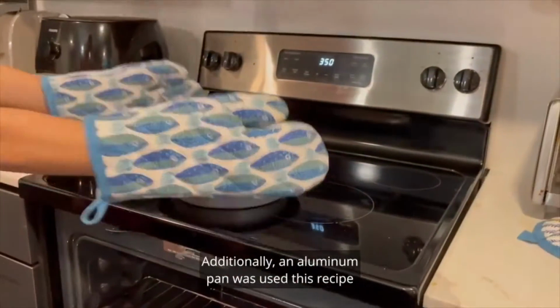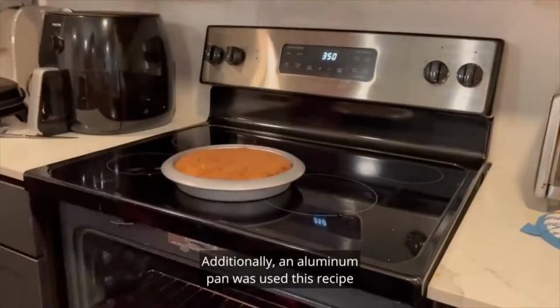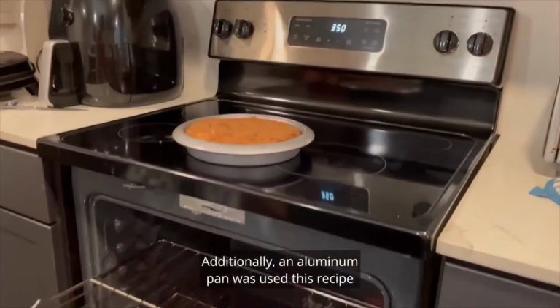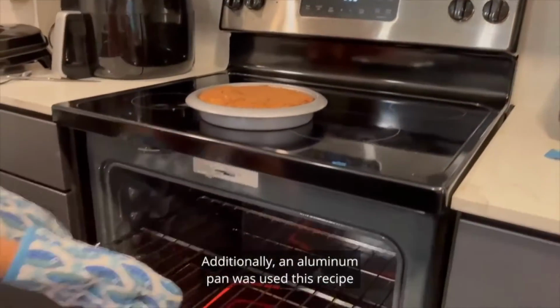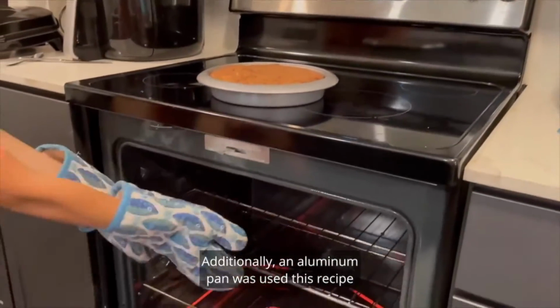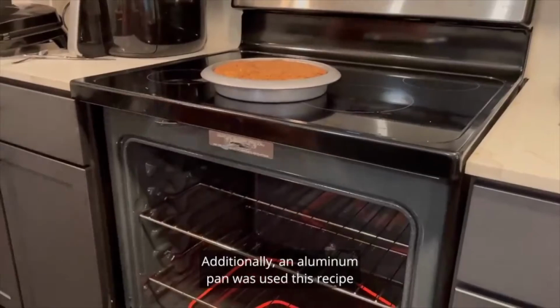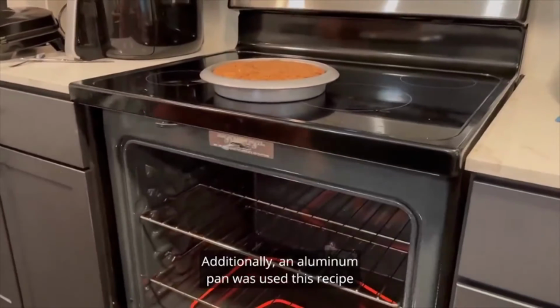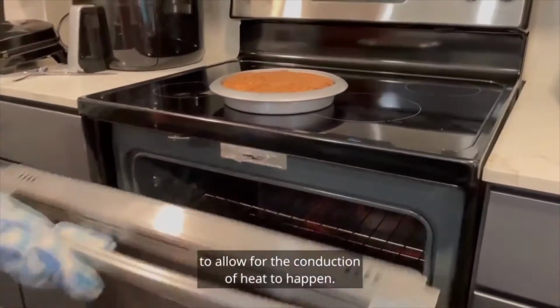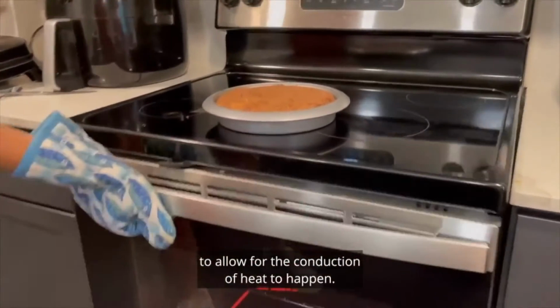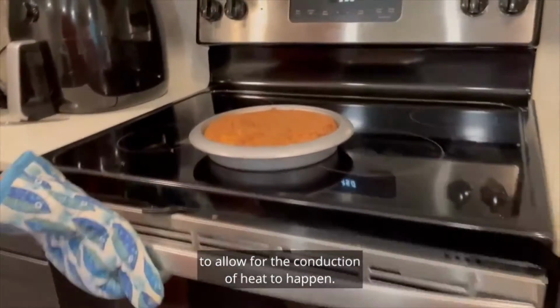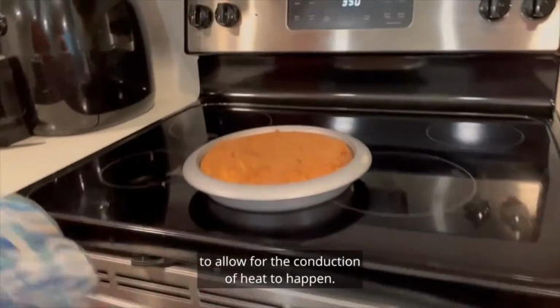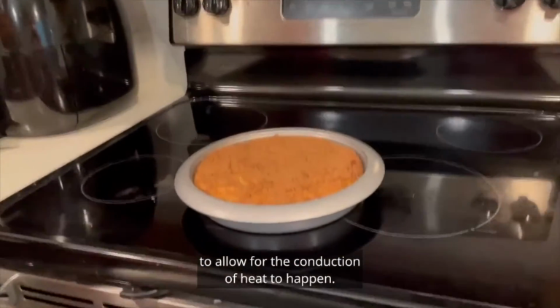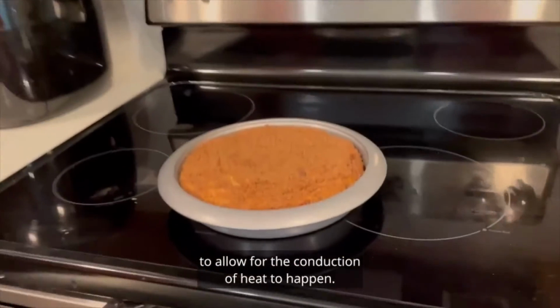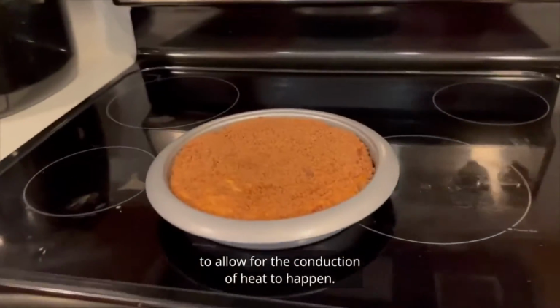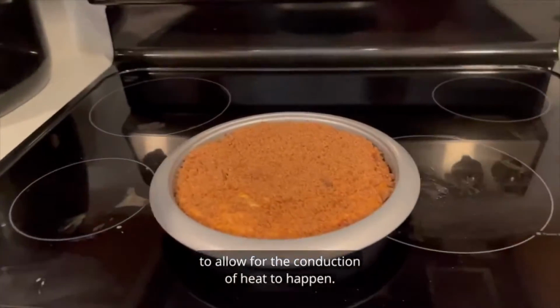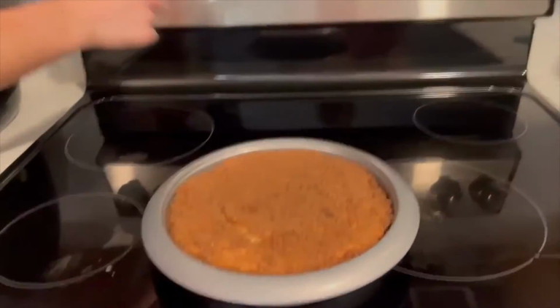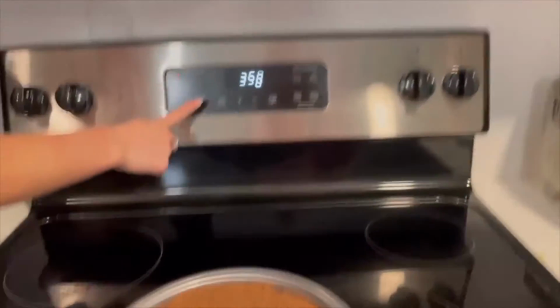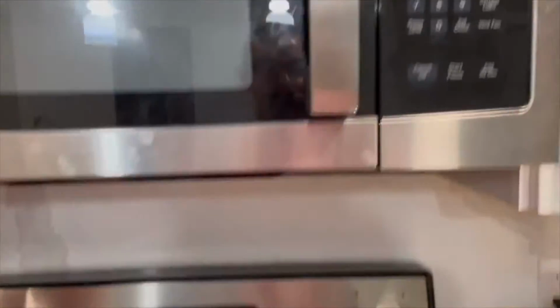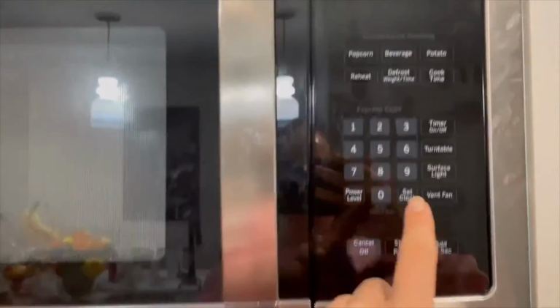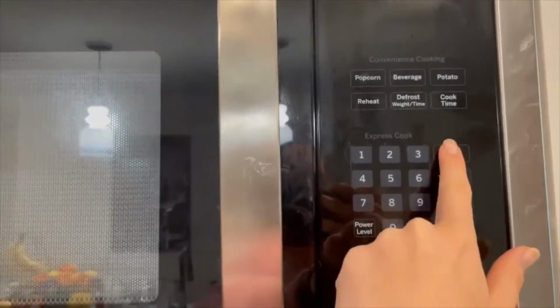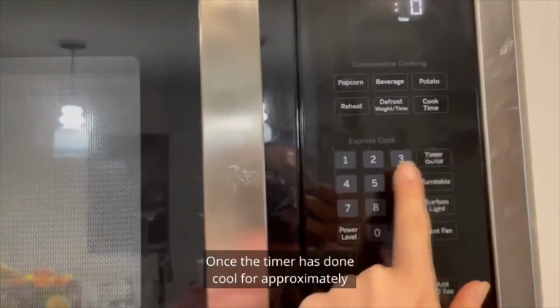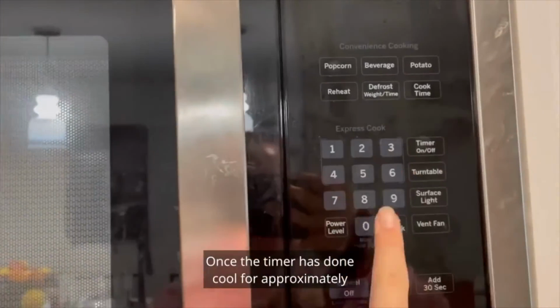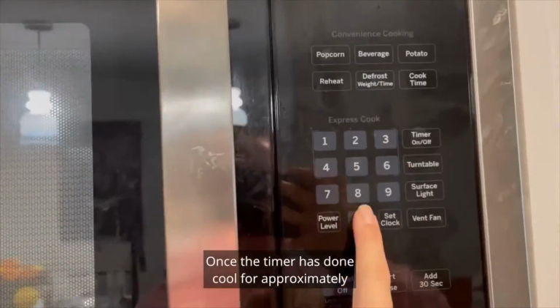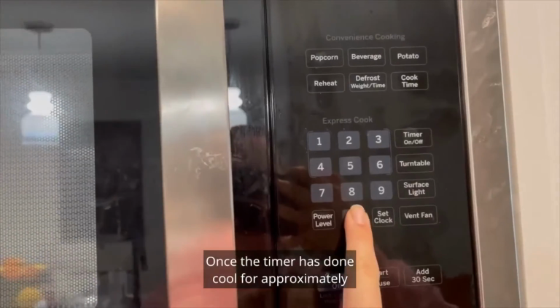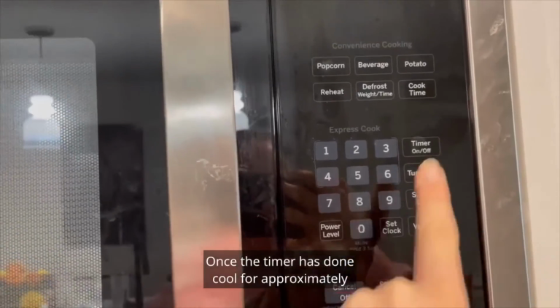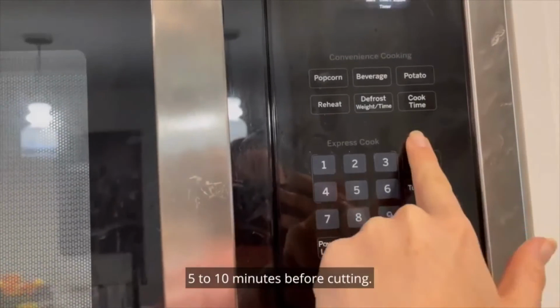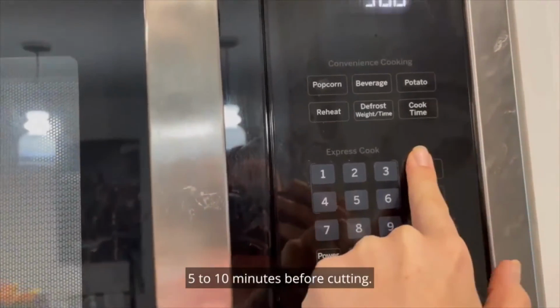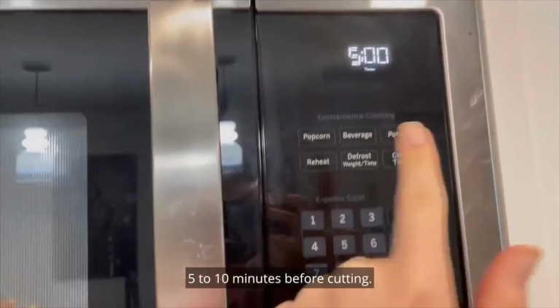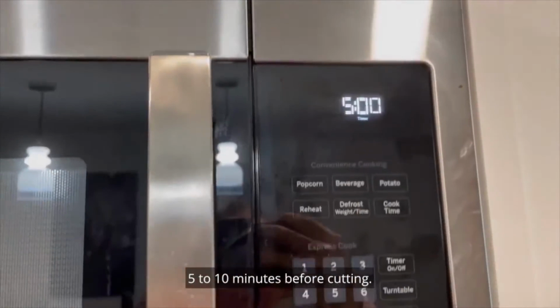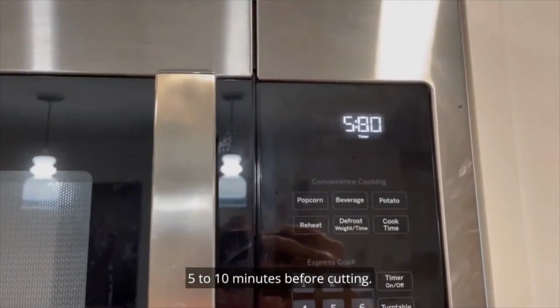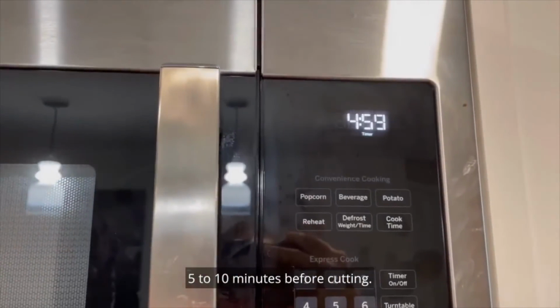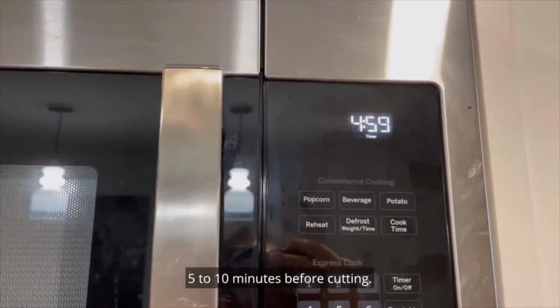Additionally, an aluminum pan was used in this recipe to allow for the conduction of heat to happen. Once the timer is done, cool for approximately 5 to 10 minutes before cutting.